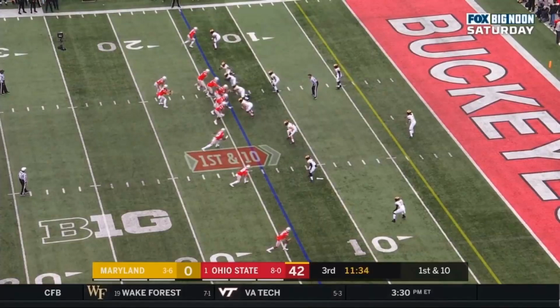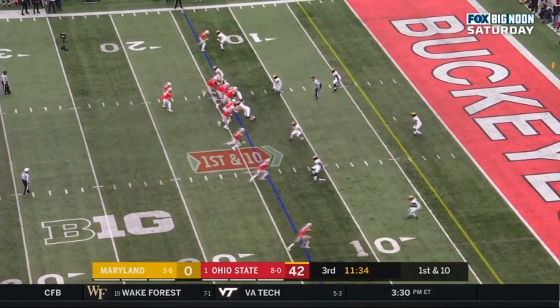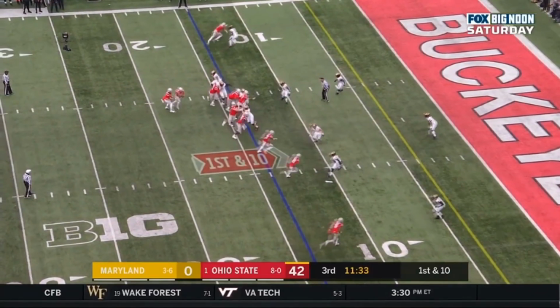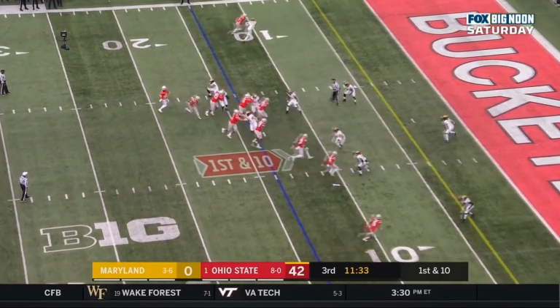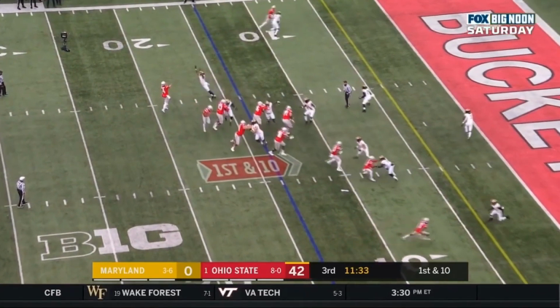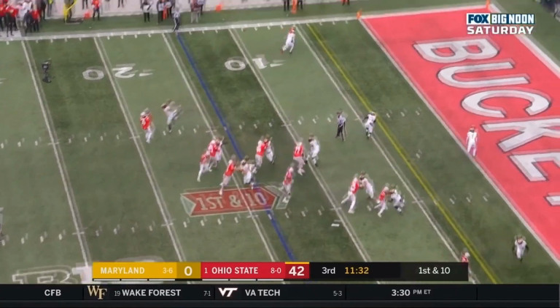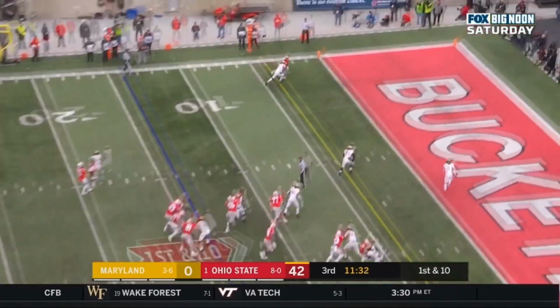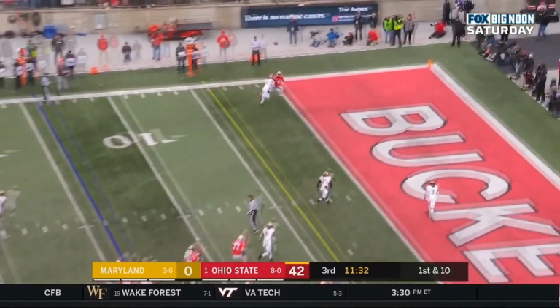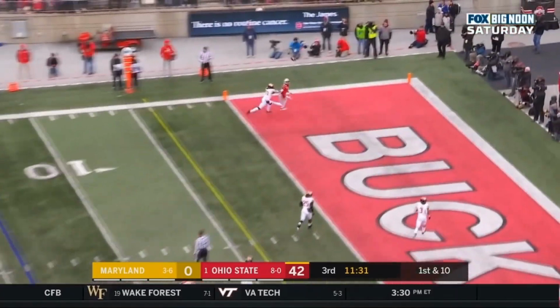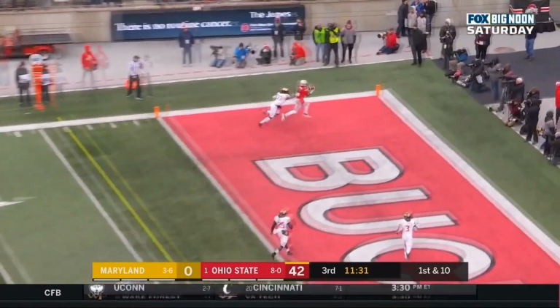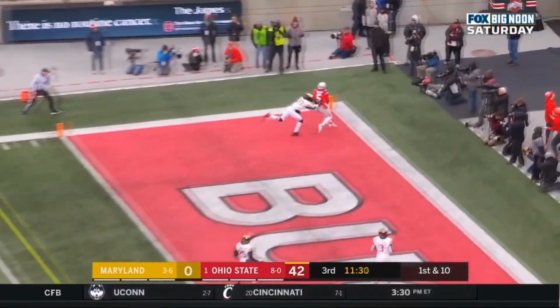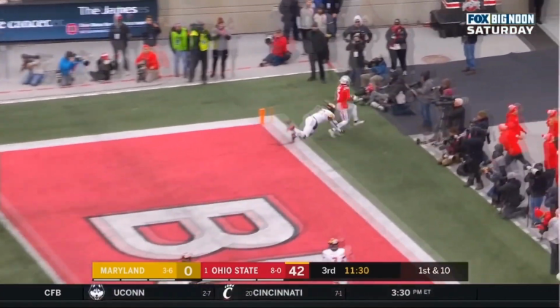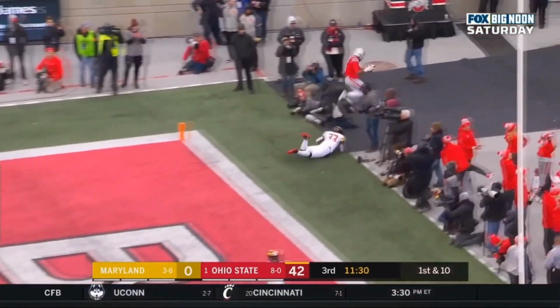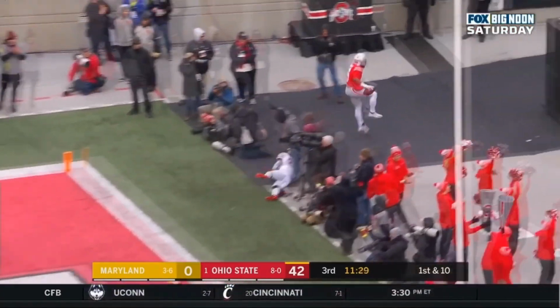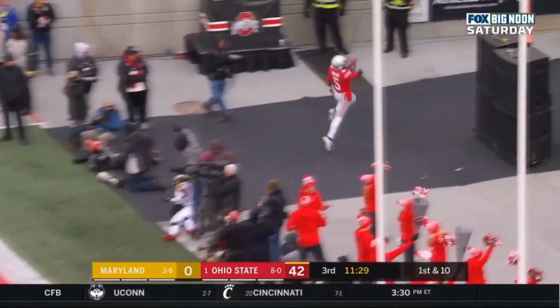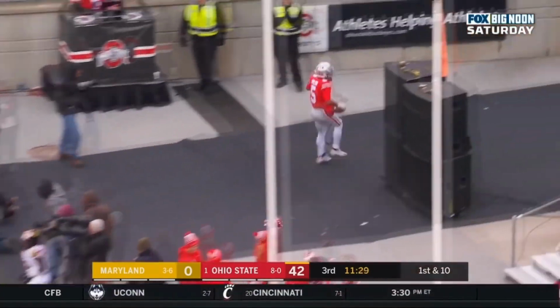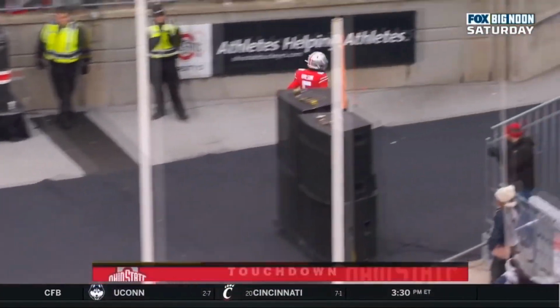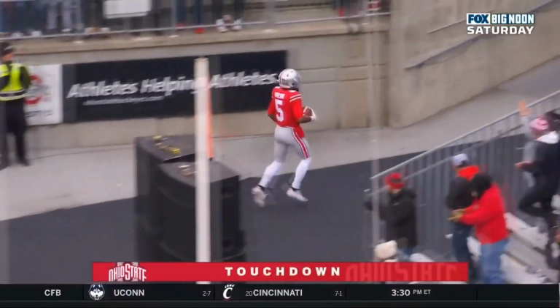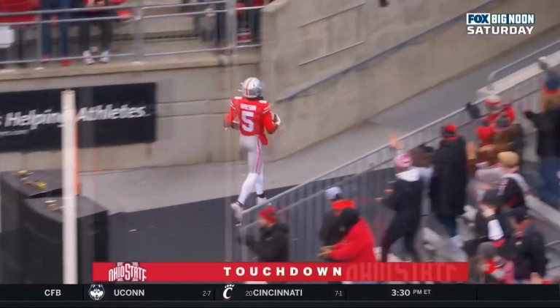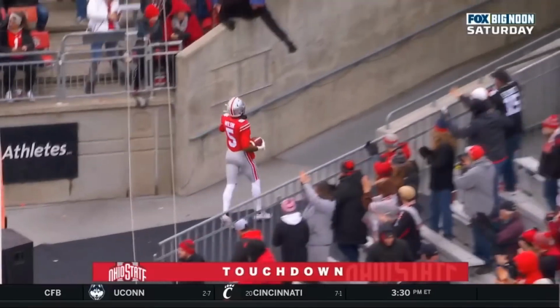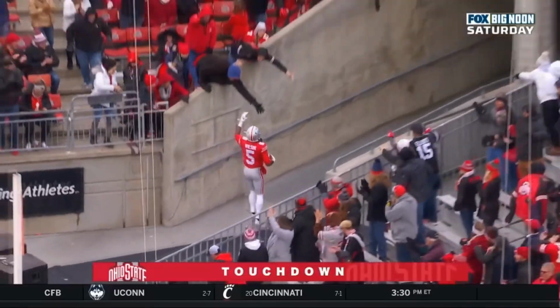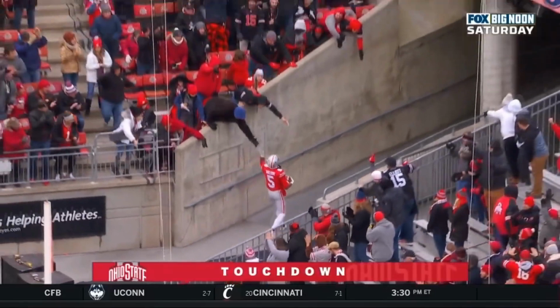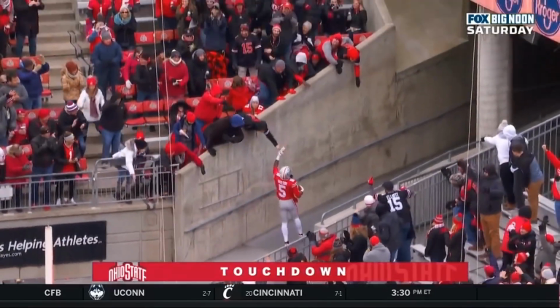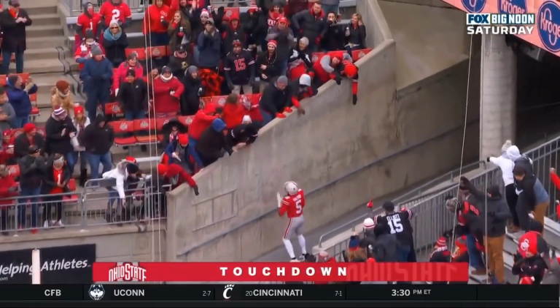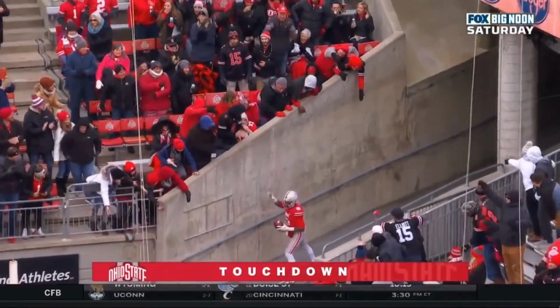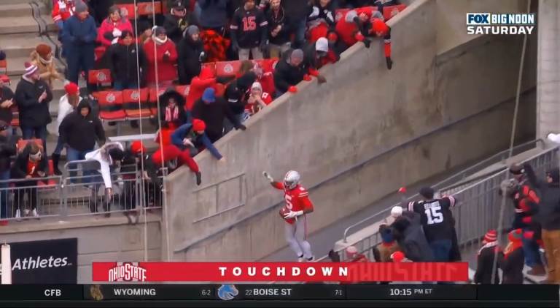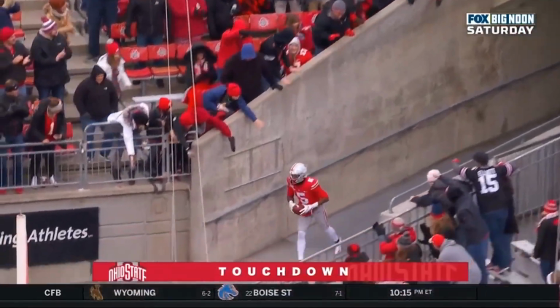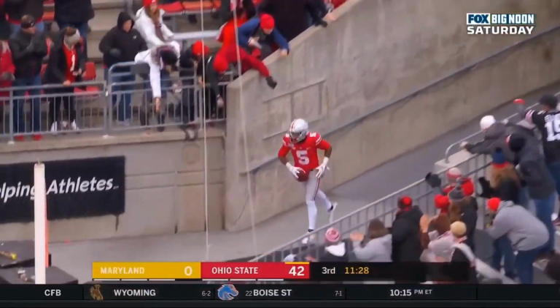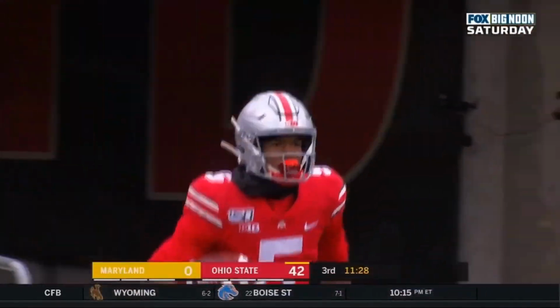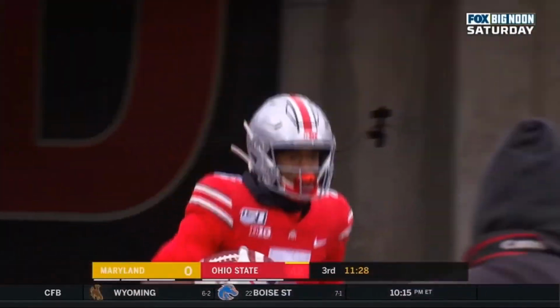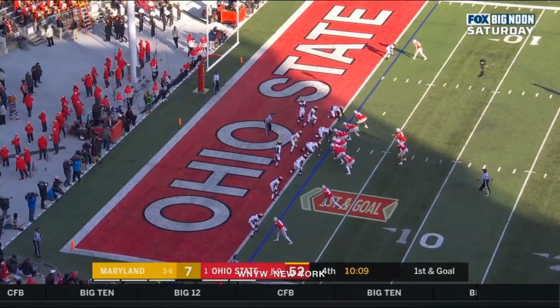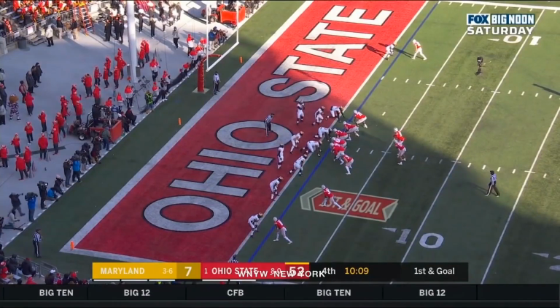Gets the snap, fakes the handoff, lofts that one to the left corner of the end zone — caught, touchdown, Garrett Wilson. Garrett Wilson on the receiving end of that touchdown pass, and Ohio State has a 48-0 lead.